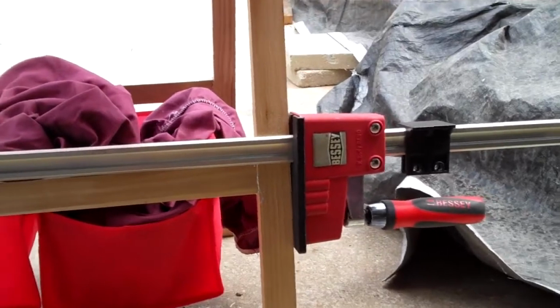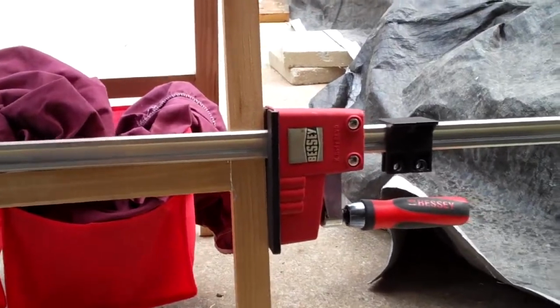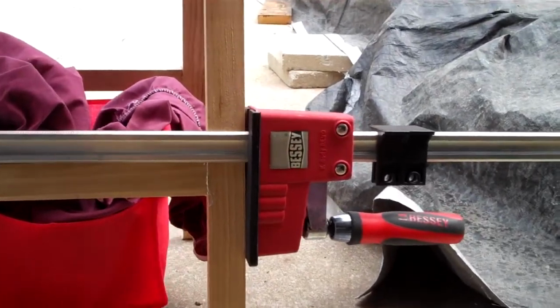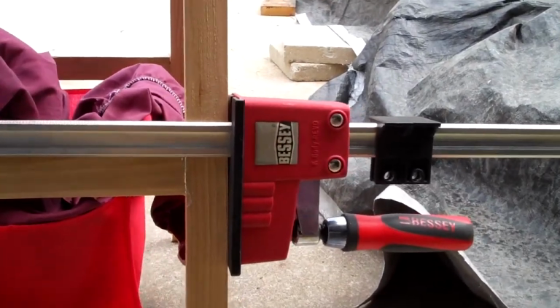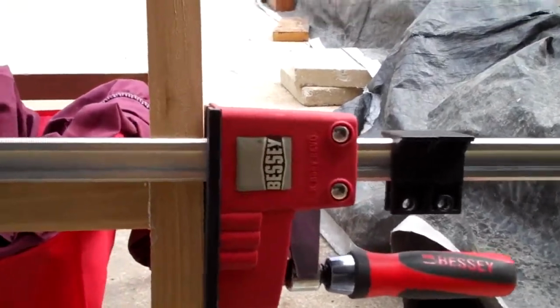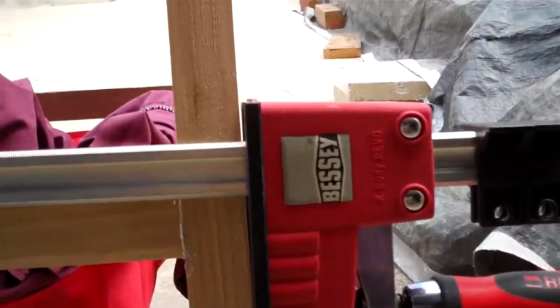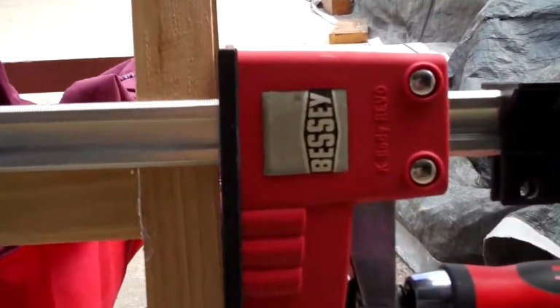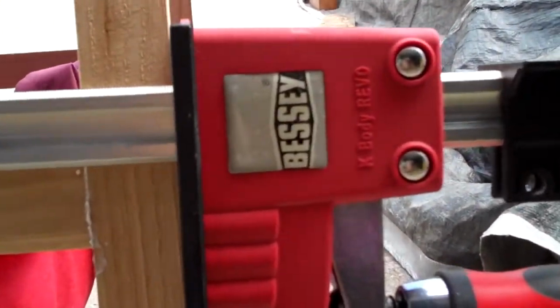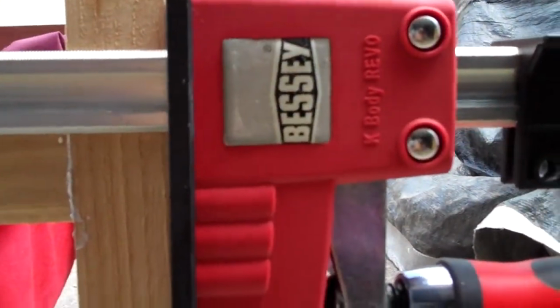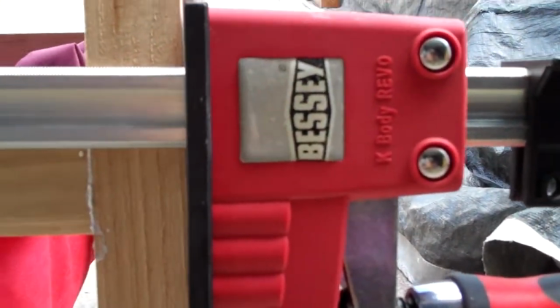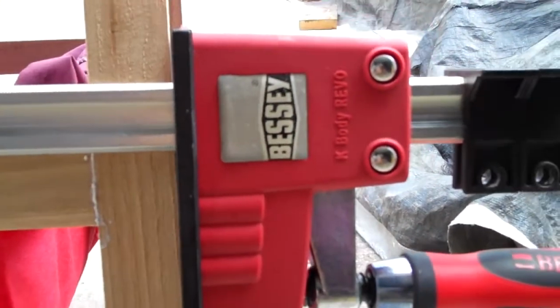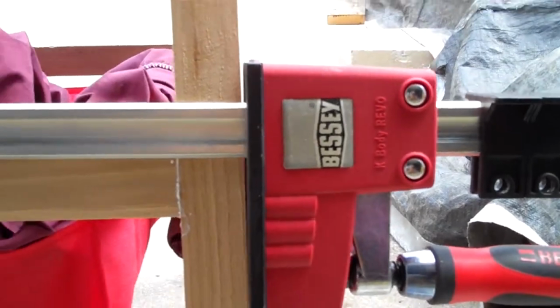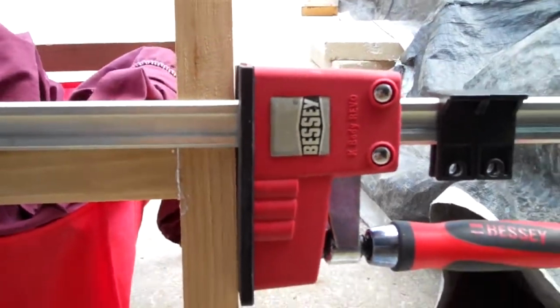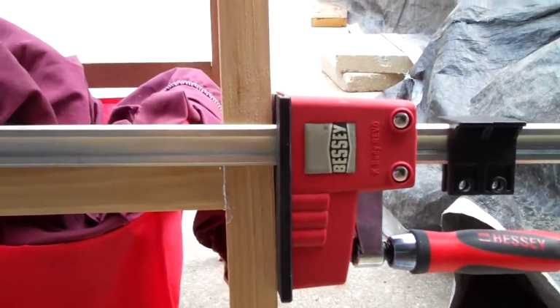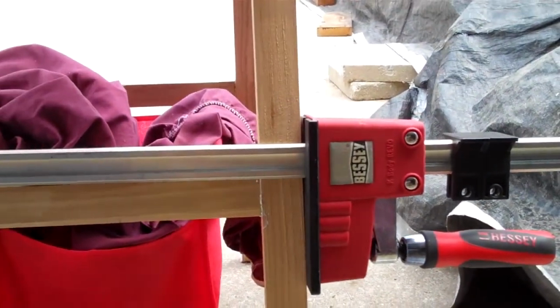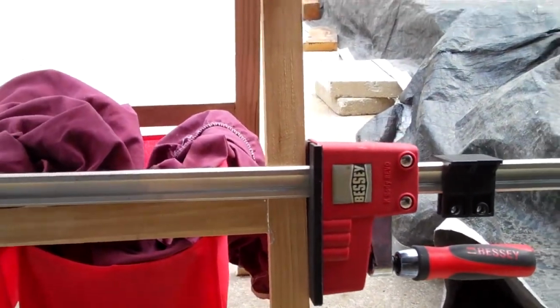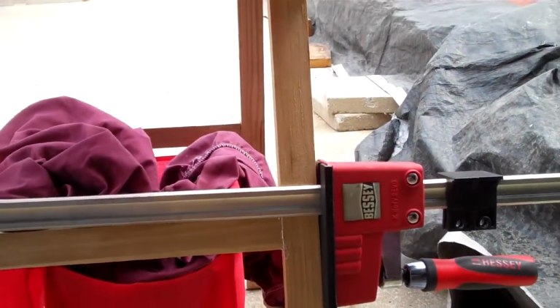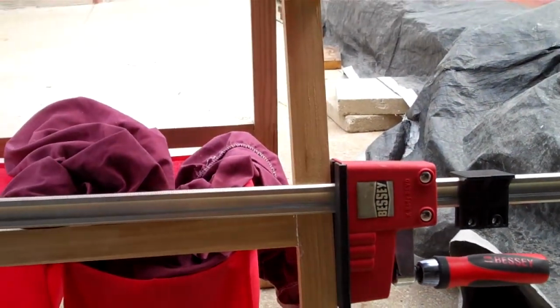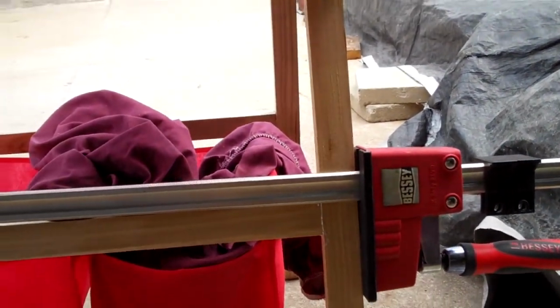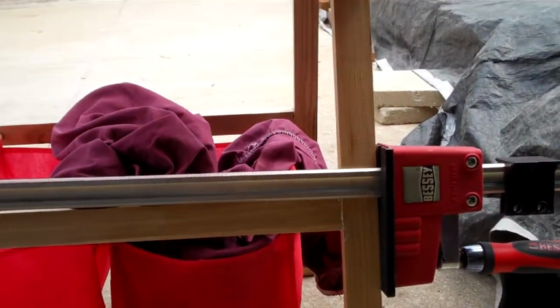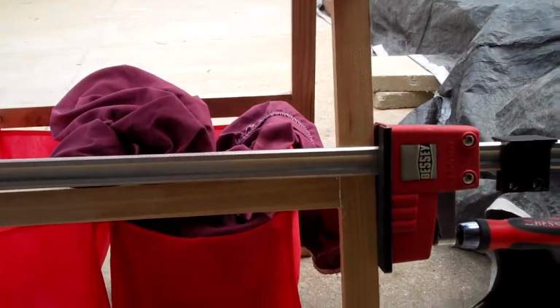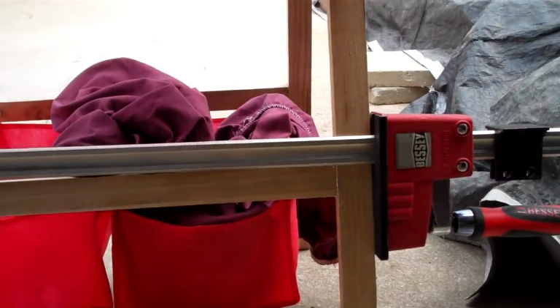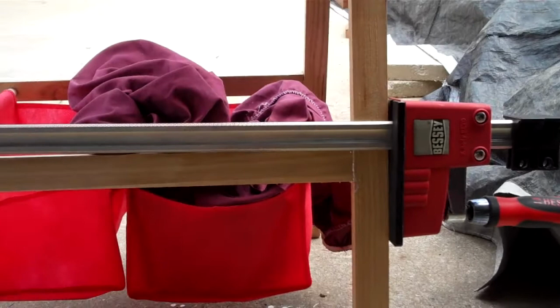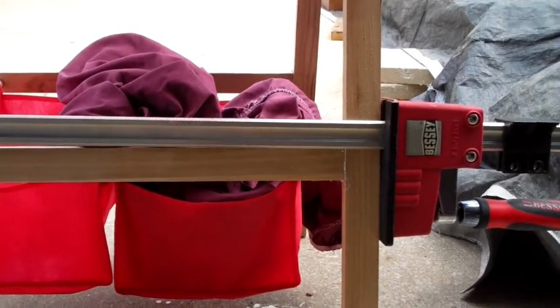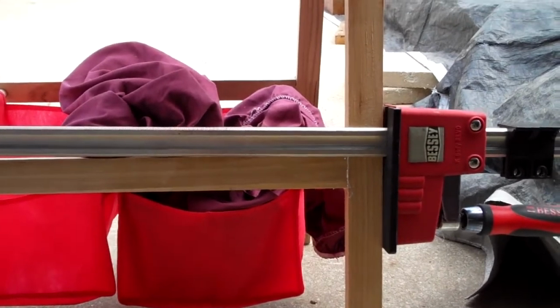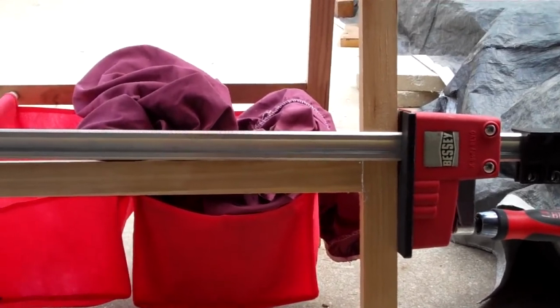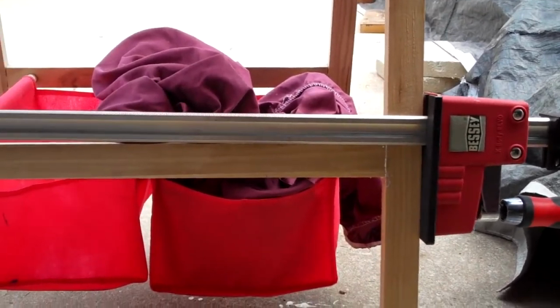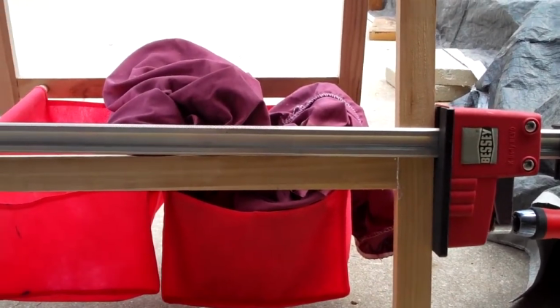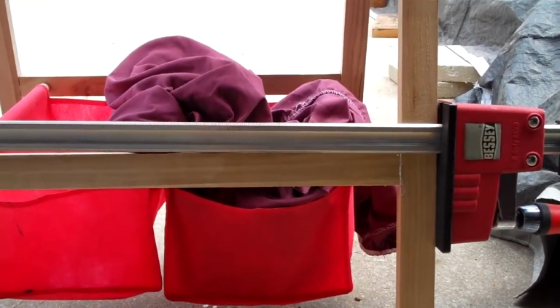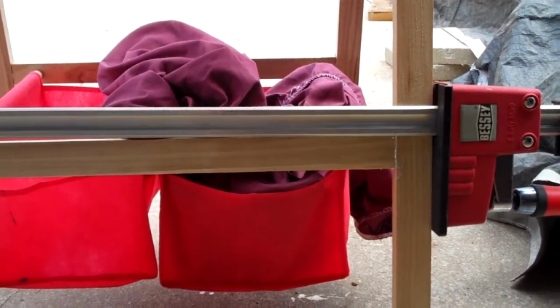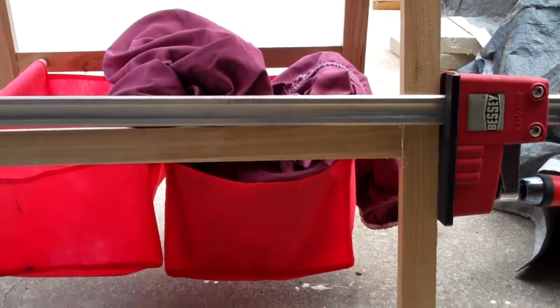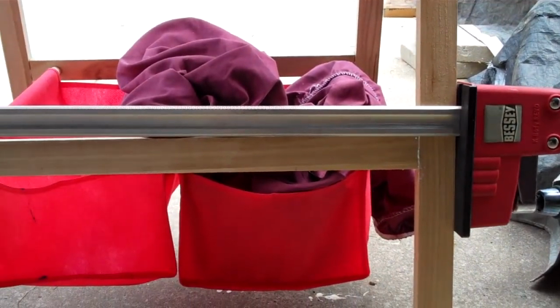This is a review of the Bessie K-Body Revo Clamp. In this case I'm using the 31-inch clamp to repair a child's easel. This is the second time I've done this repair and no one likes to show off a repair that didn't work the first time.